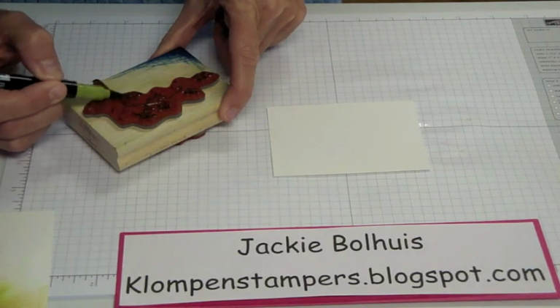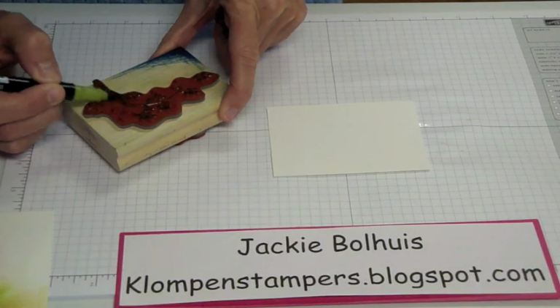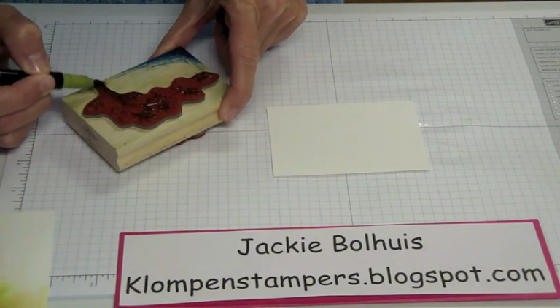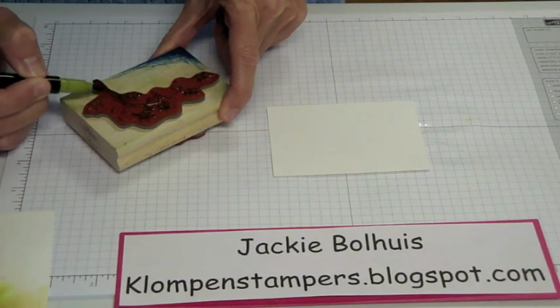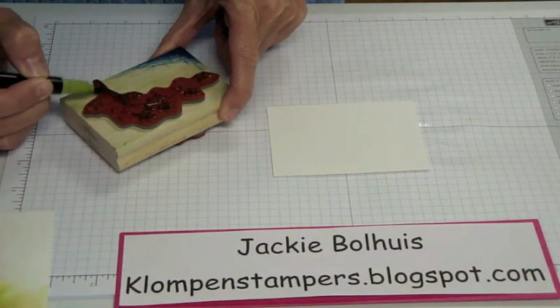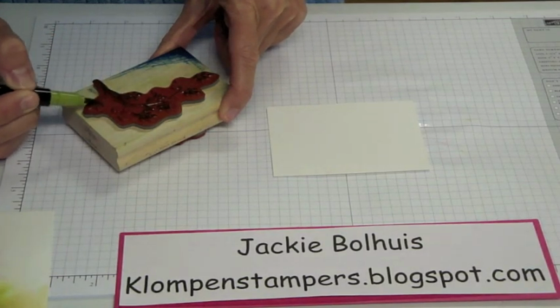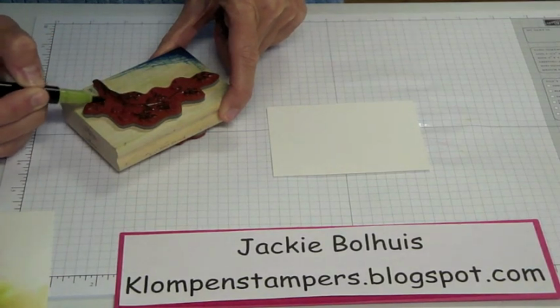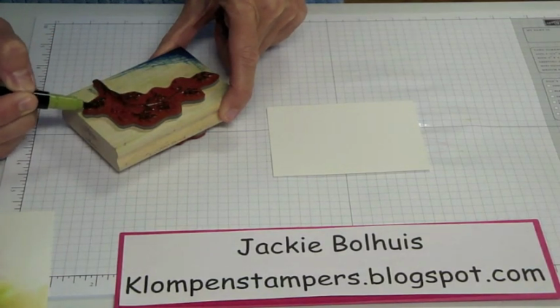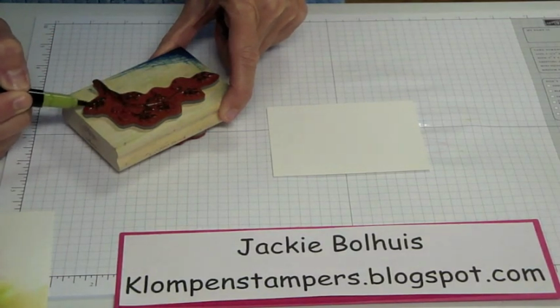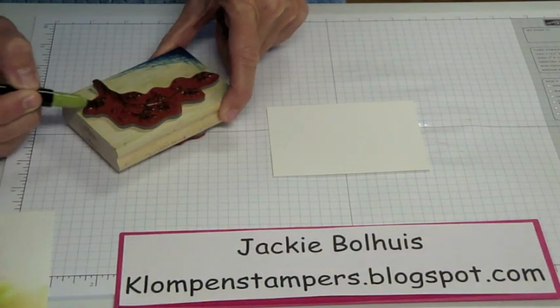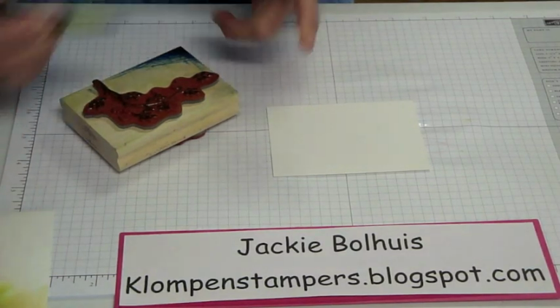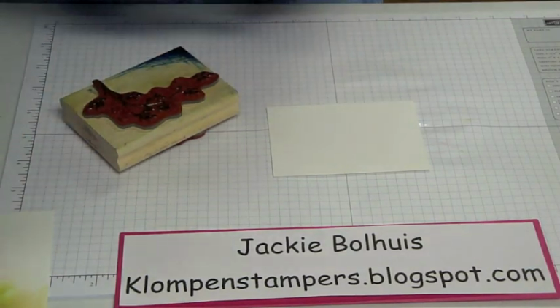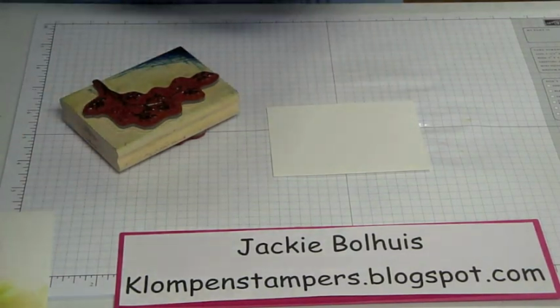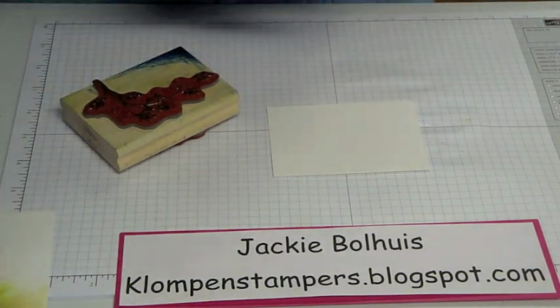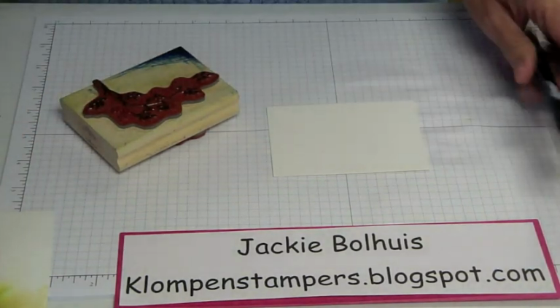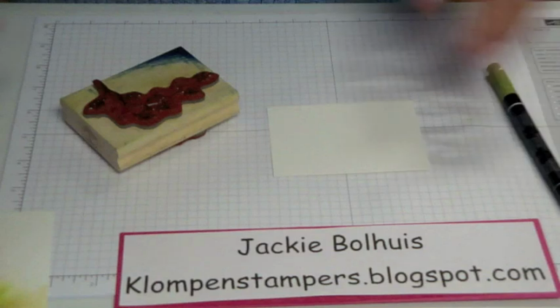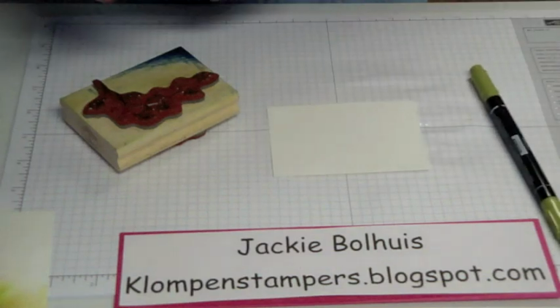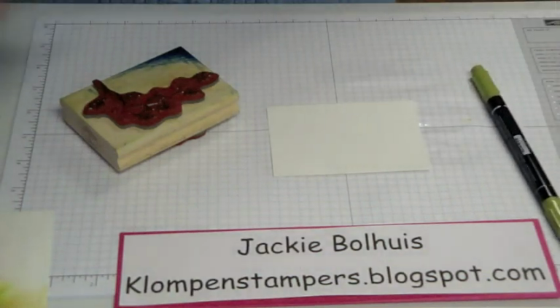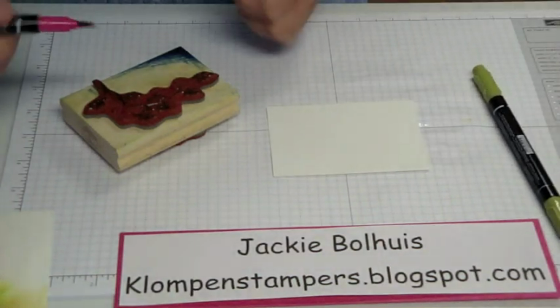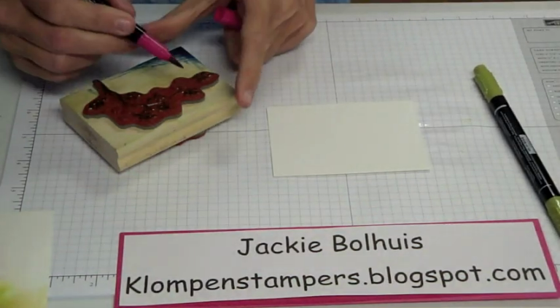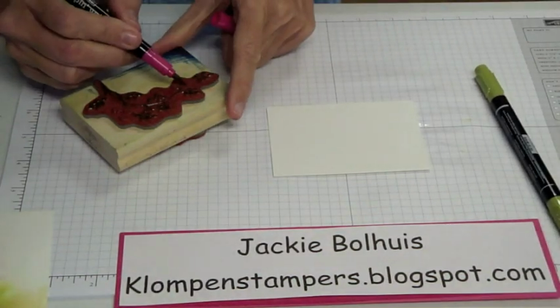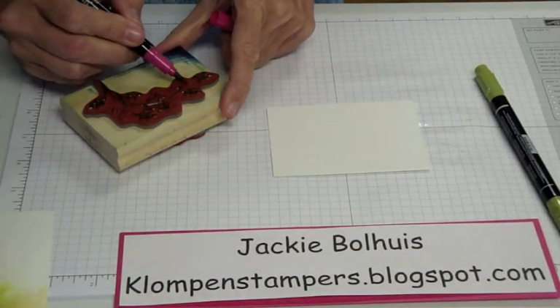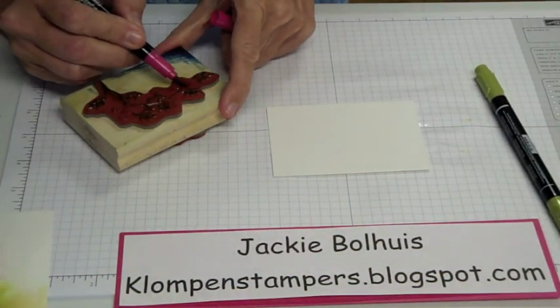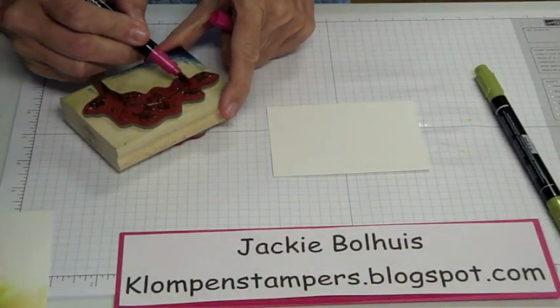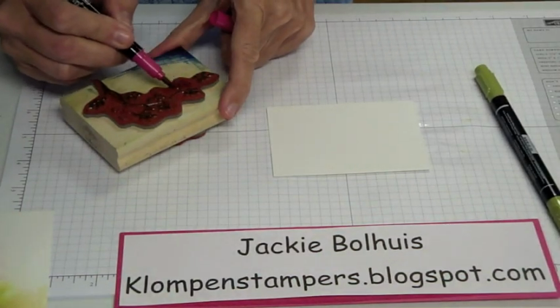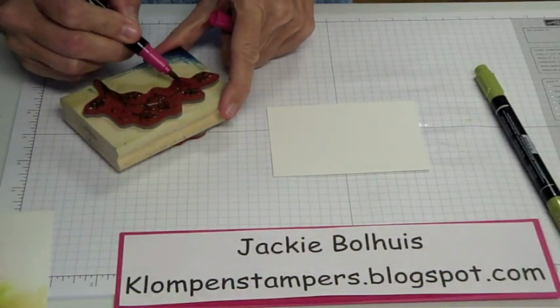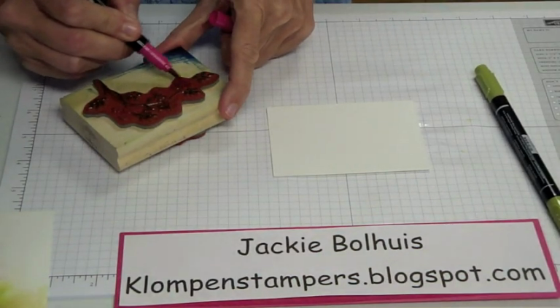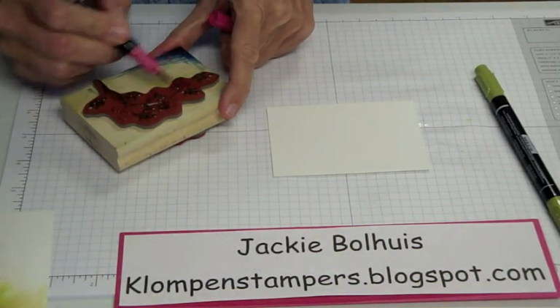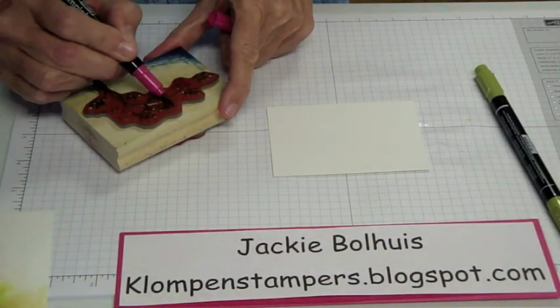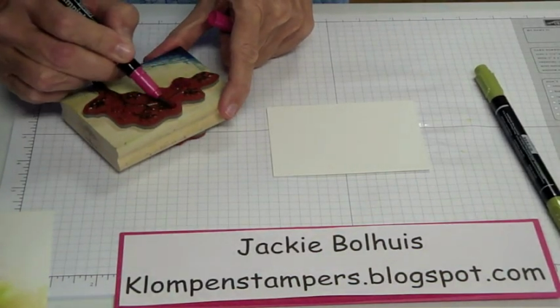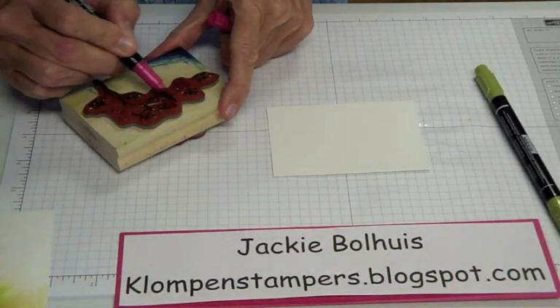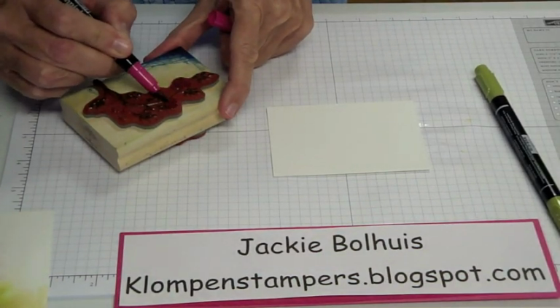So we're just starting out with Old Olive, doing all the leaves and the branches. And then we can use Melon Mambo and do the flowers on here.